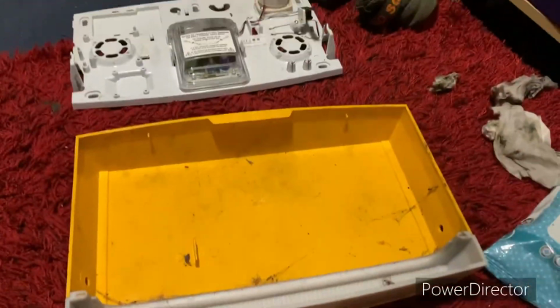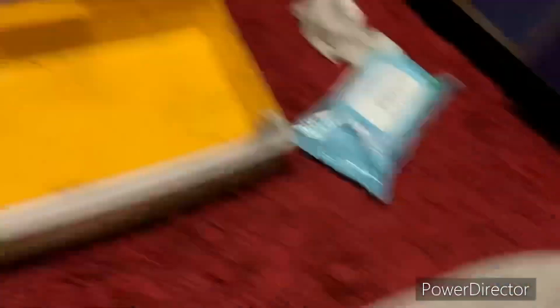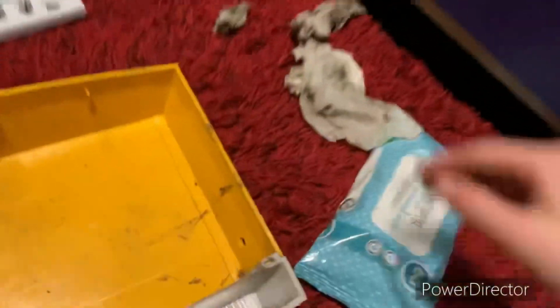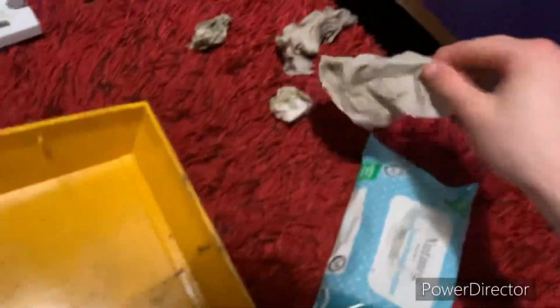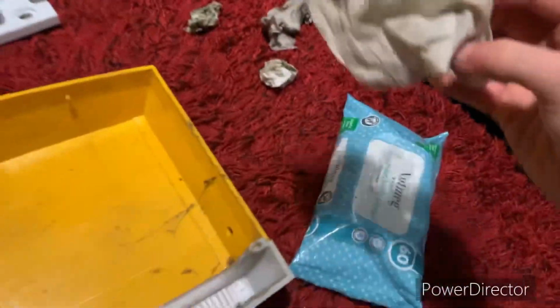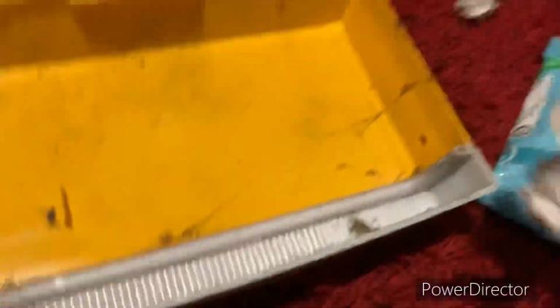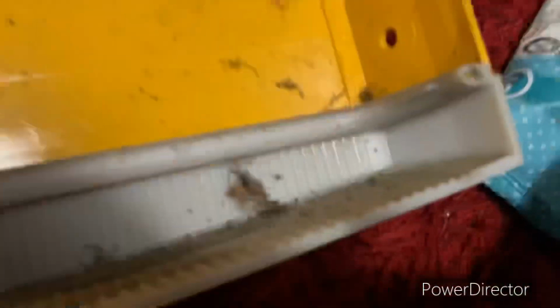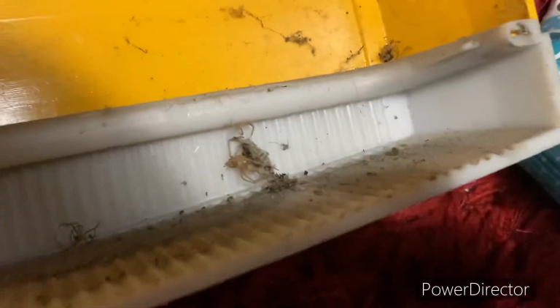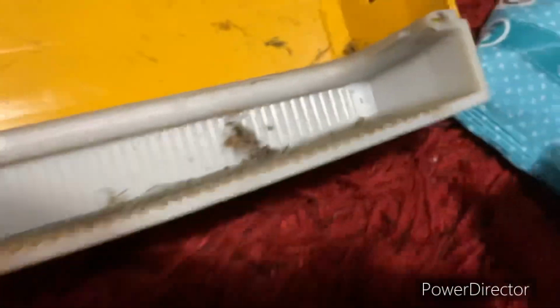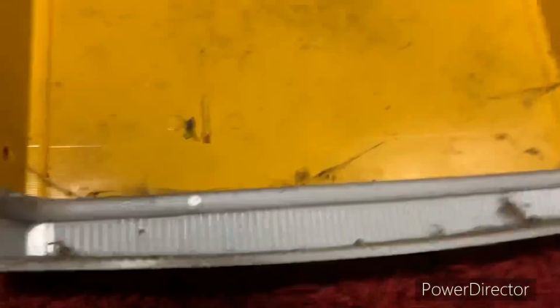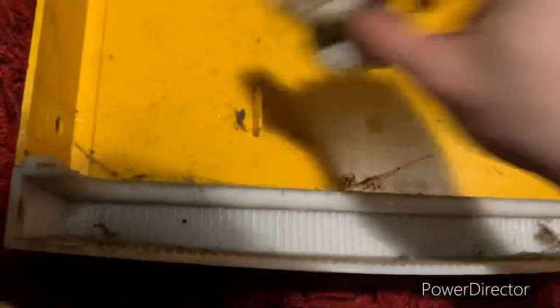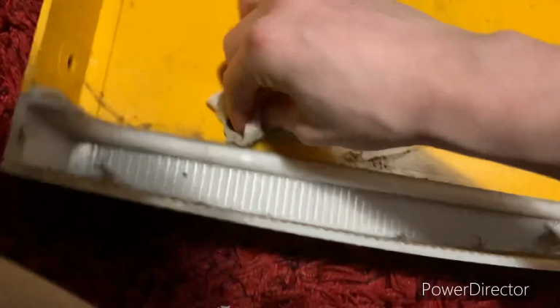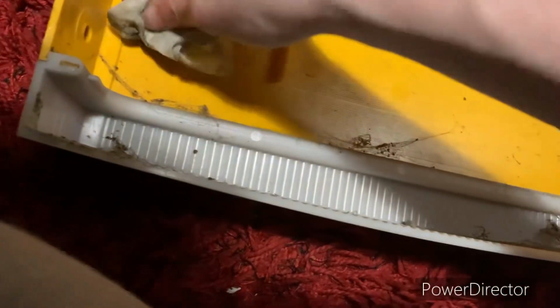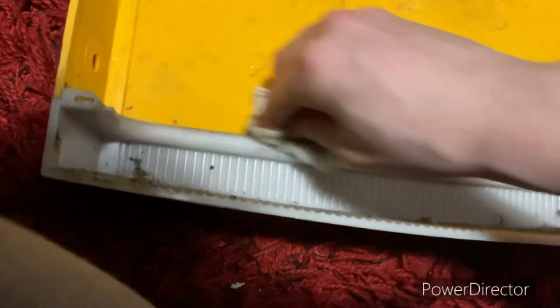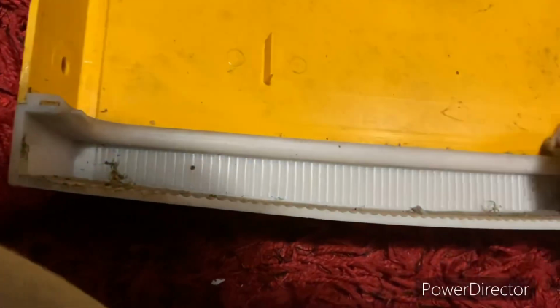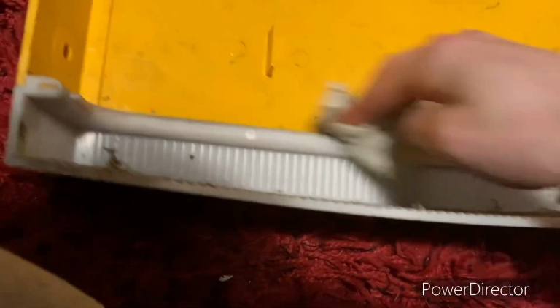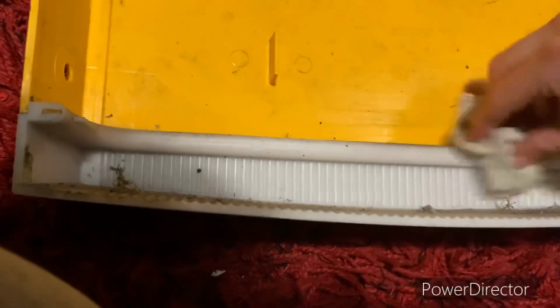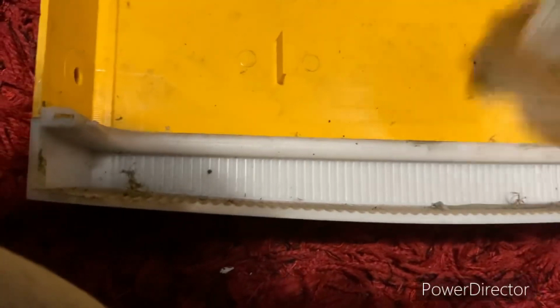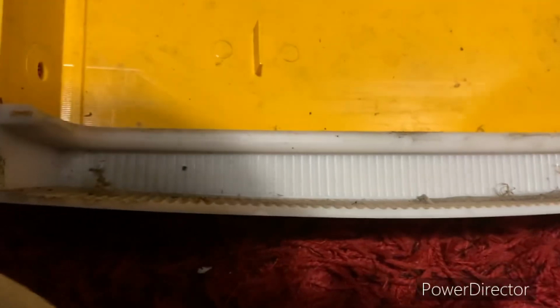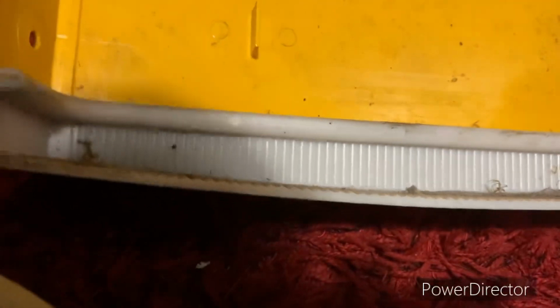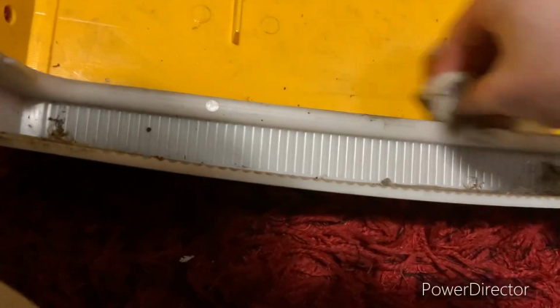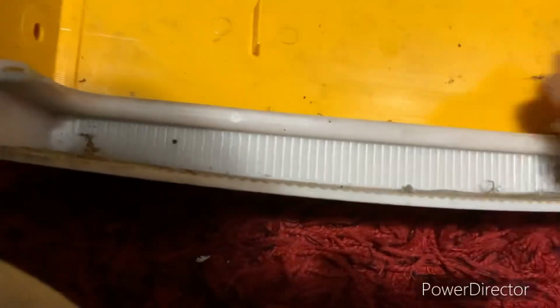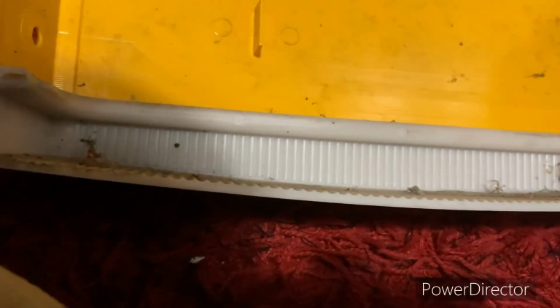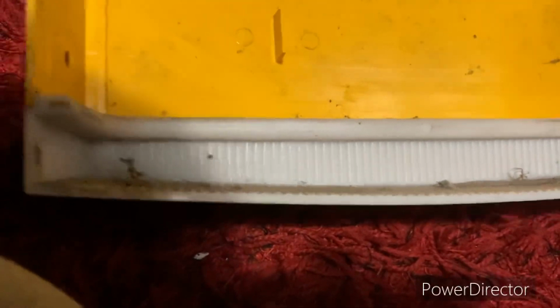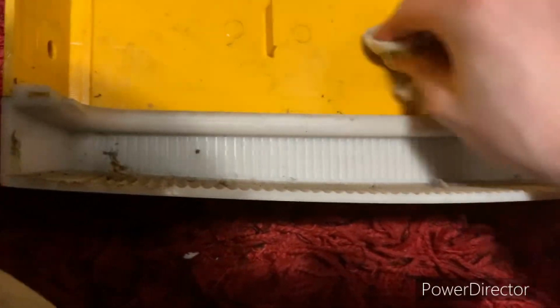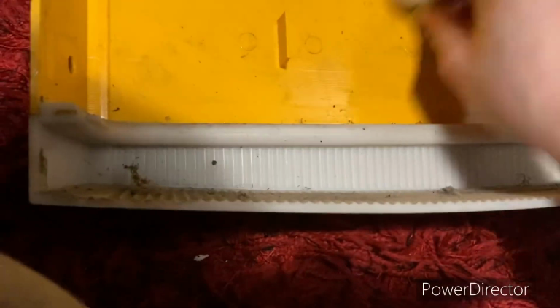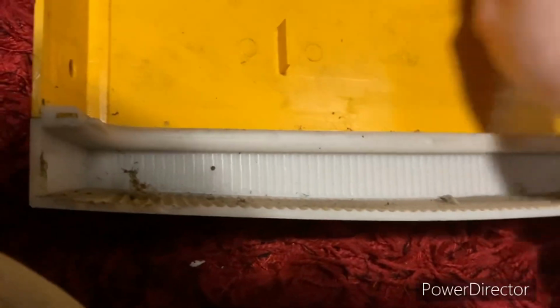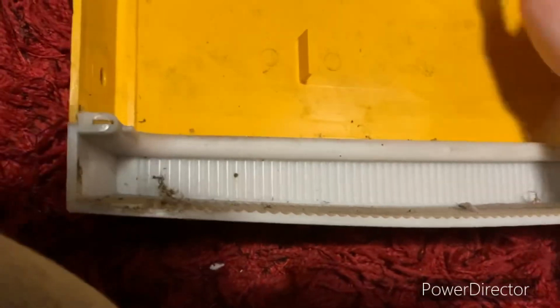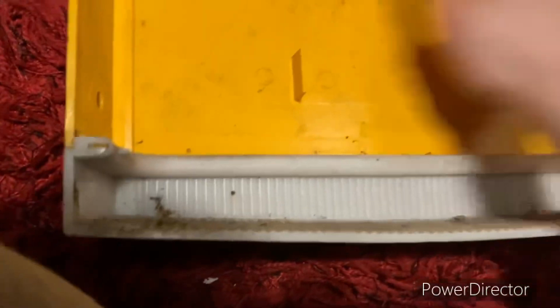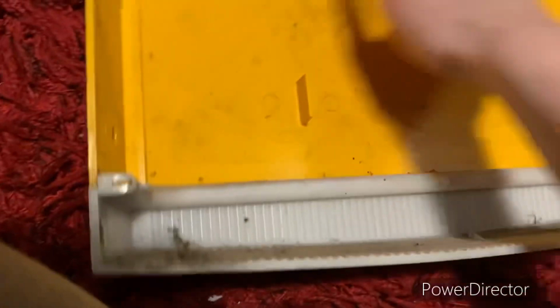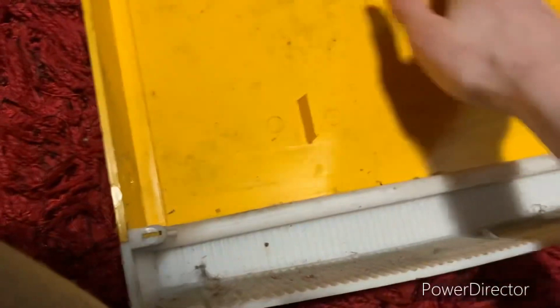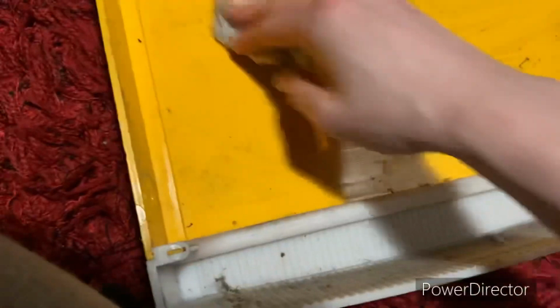Right, time to extract the bugs. Look at them bugs - delicious looking bugs. Come here, little buggy buggies. Here, little buggy. I might as well clean the interior while I'm at it.